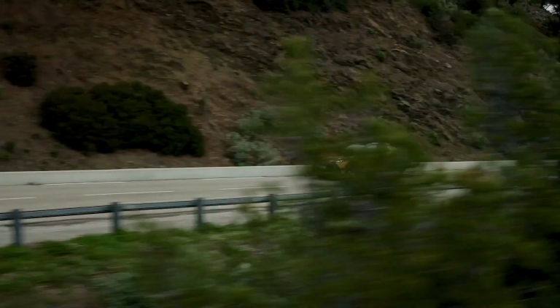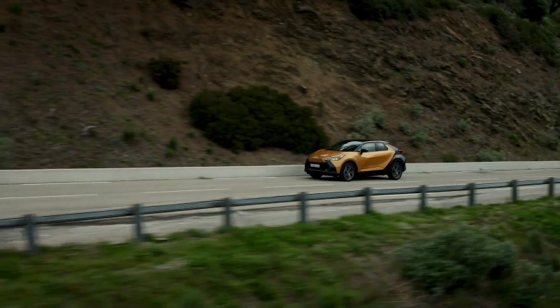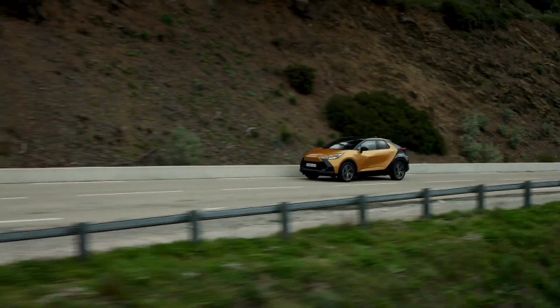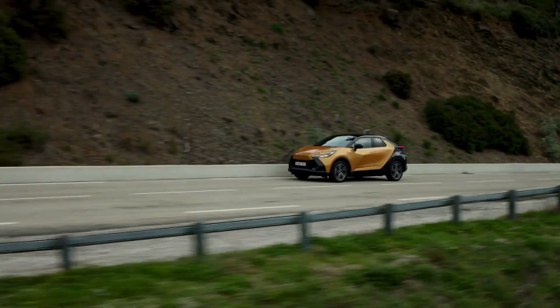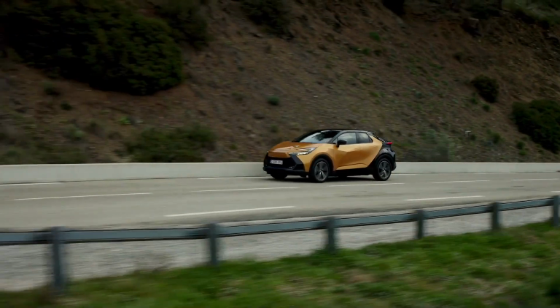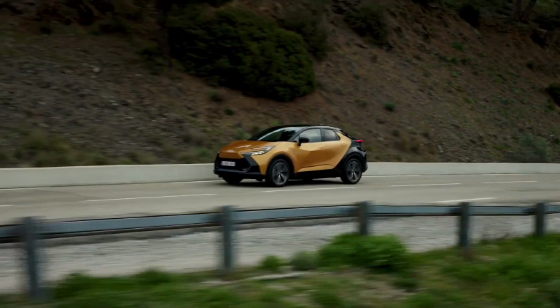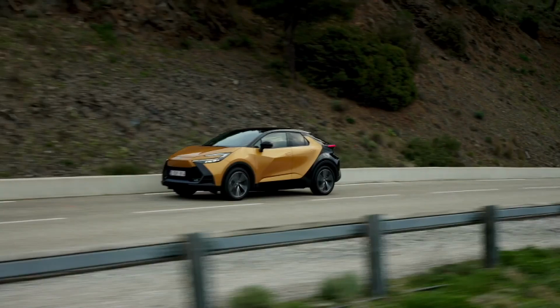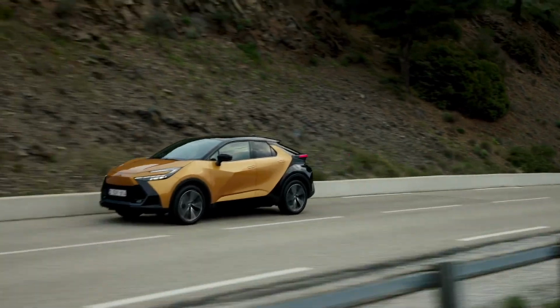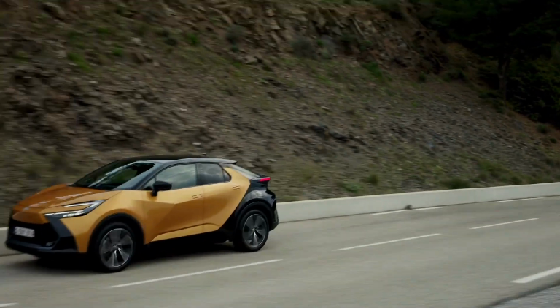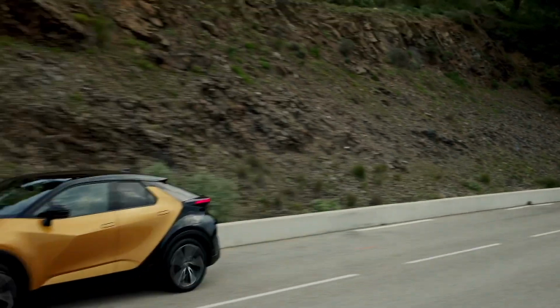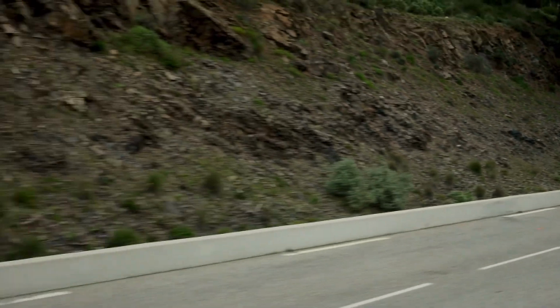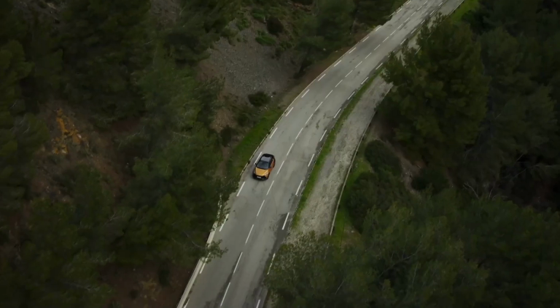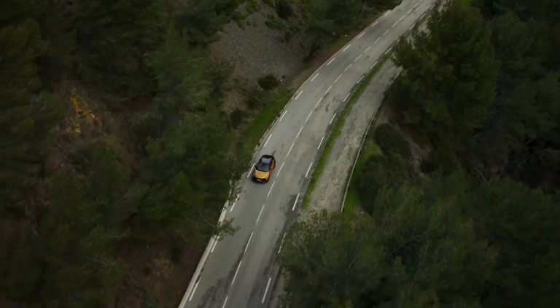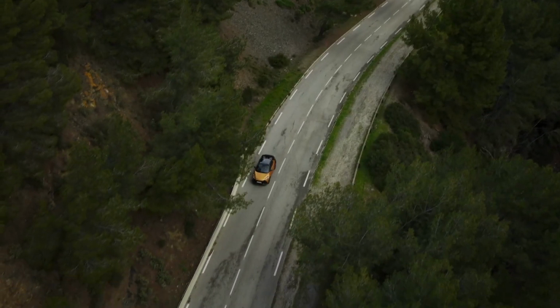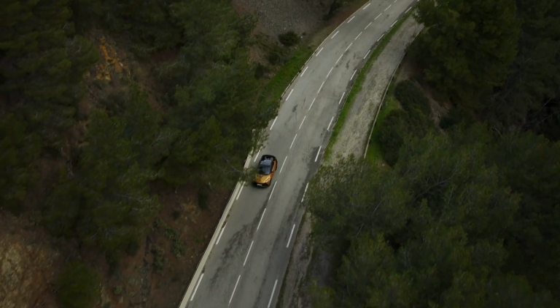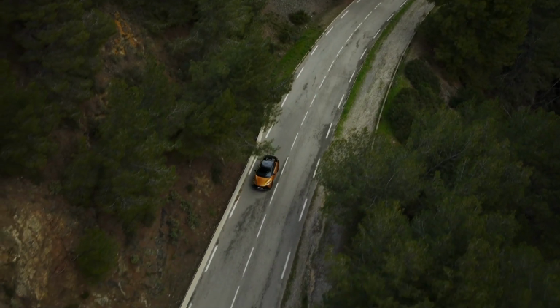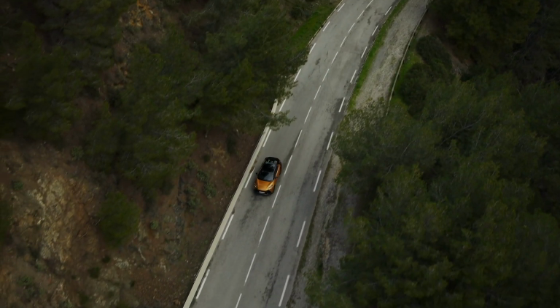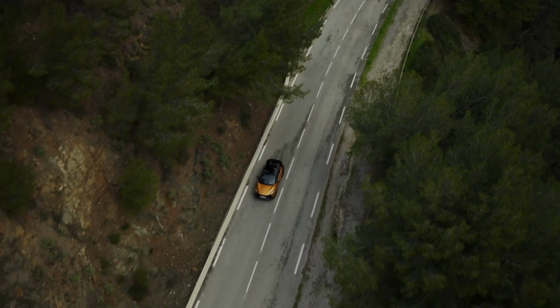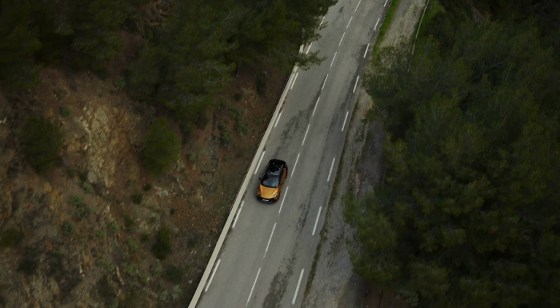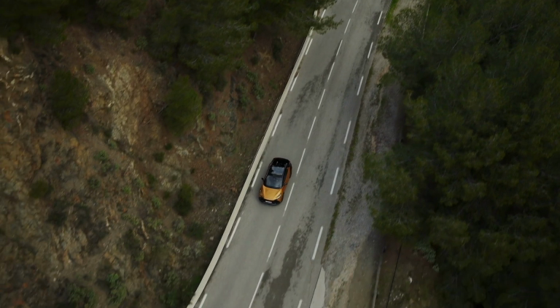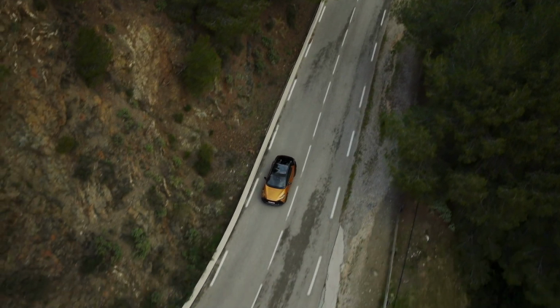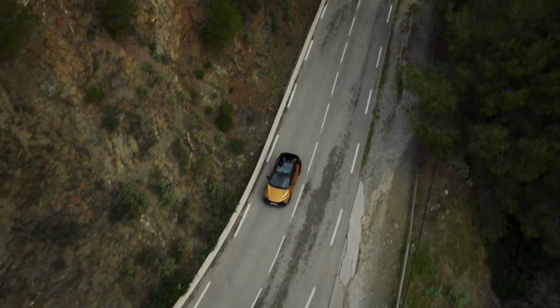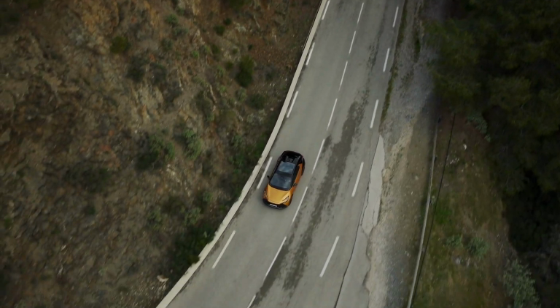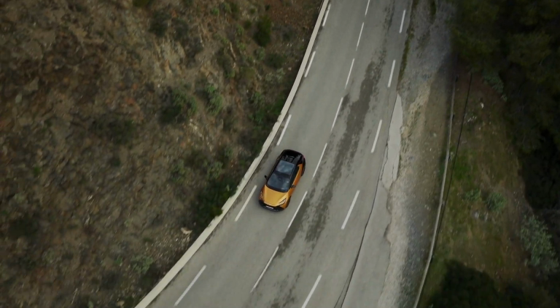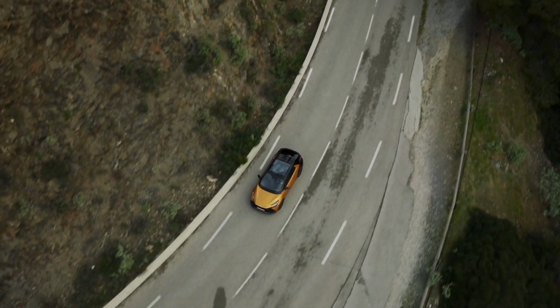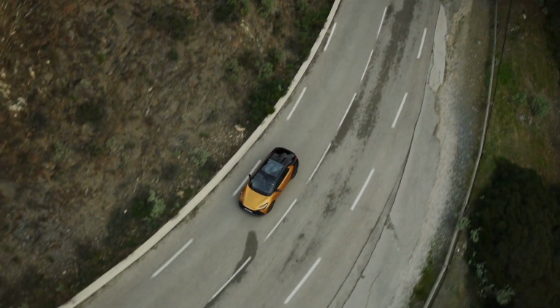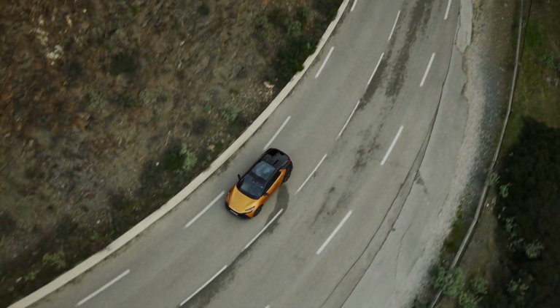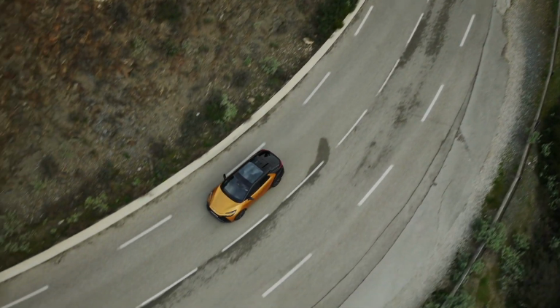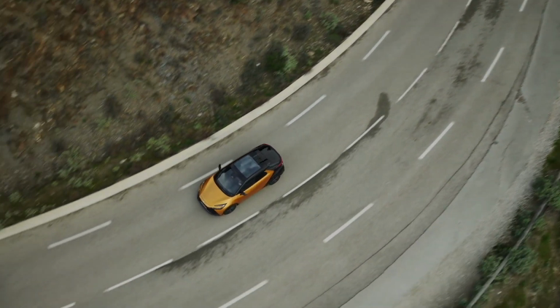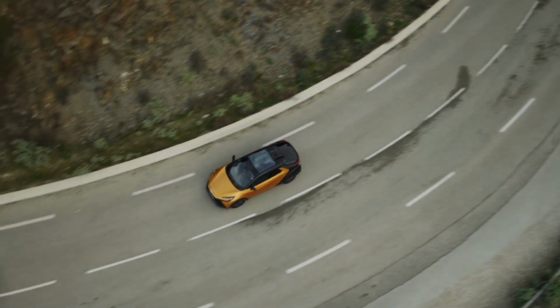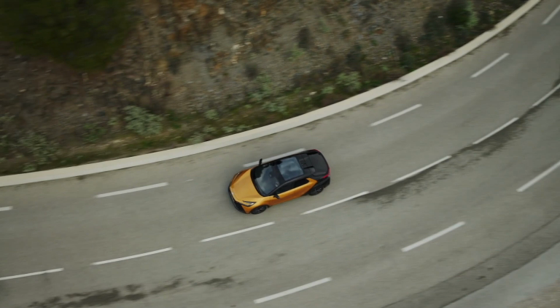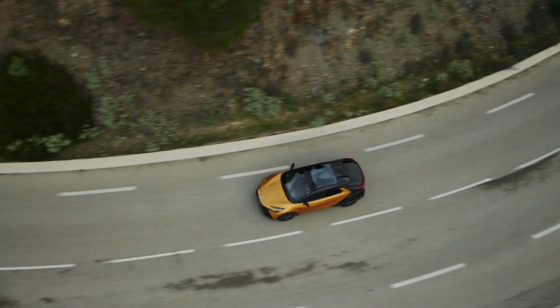The new Toyota C-HR takes this legacy further and combines standout styling and engaging drive and class-leading efficiency with a focus on exceeding European customer expectations of premium quality and sustainability.